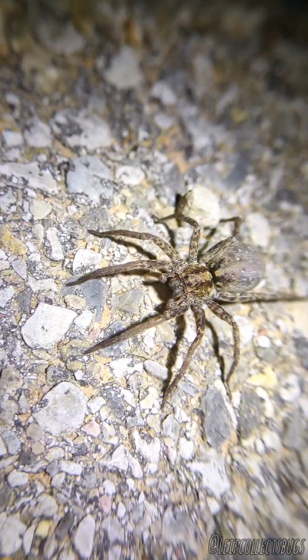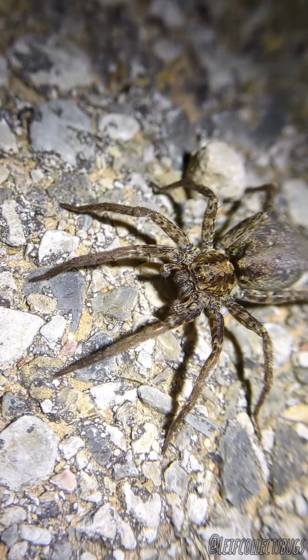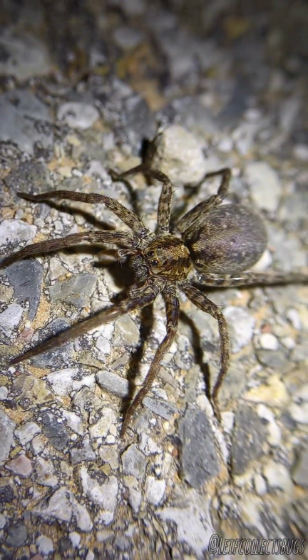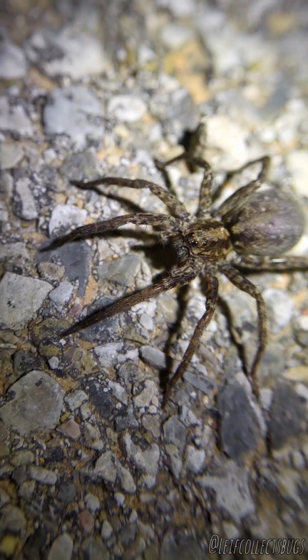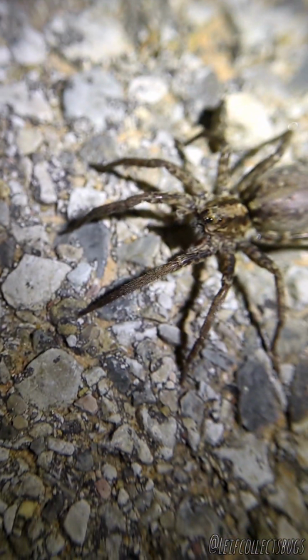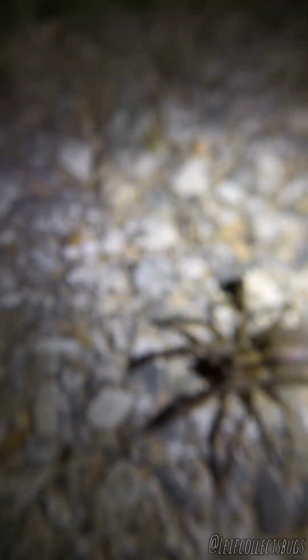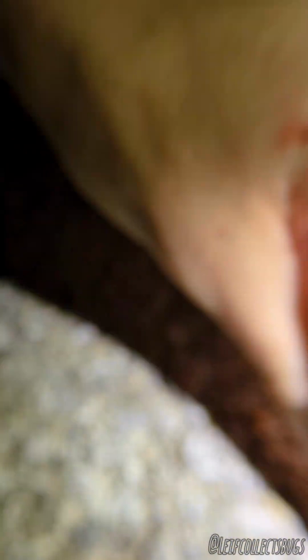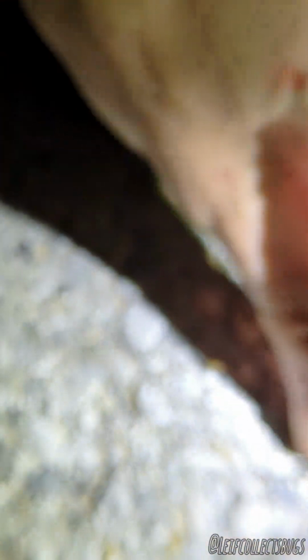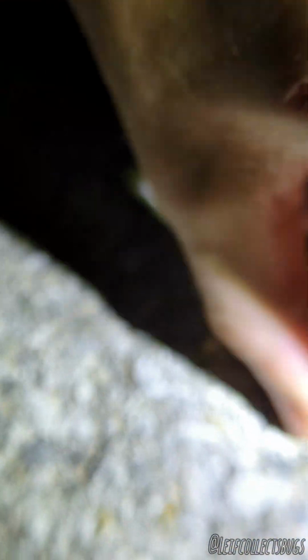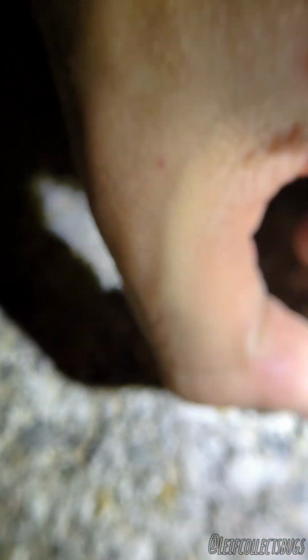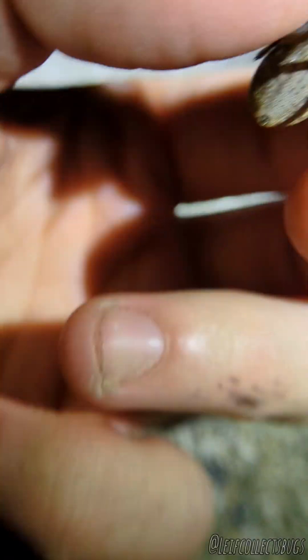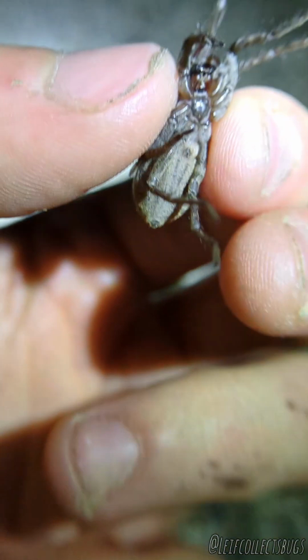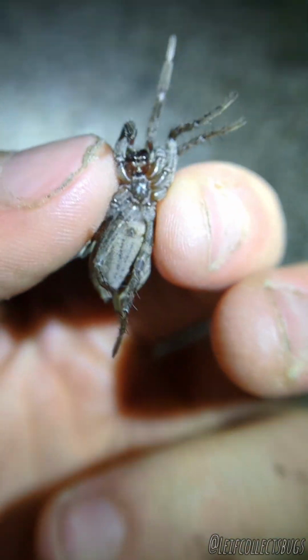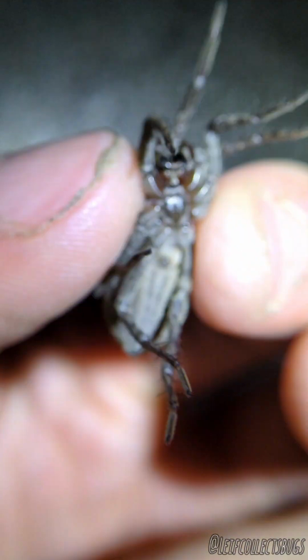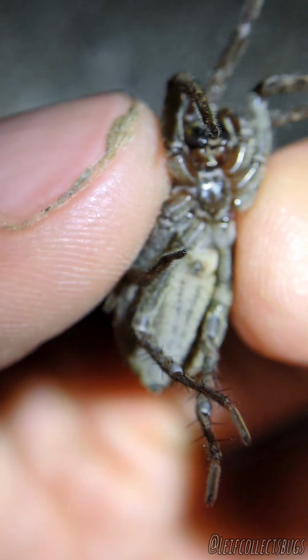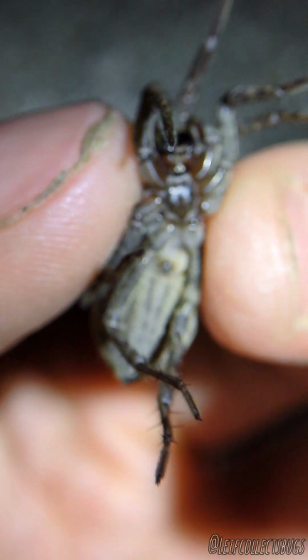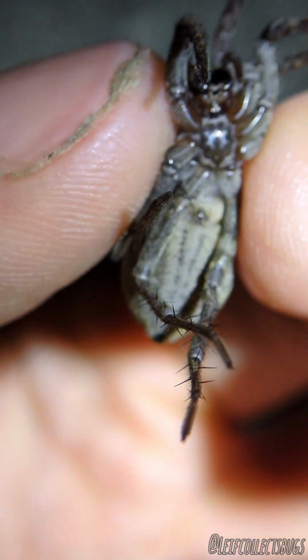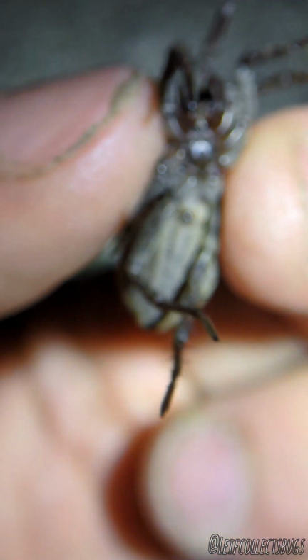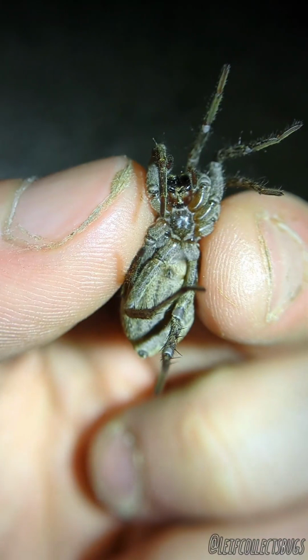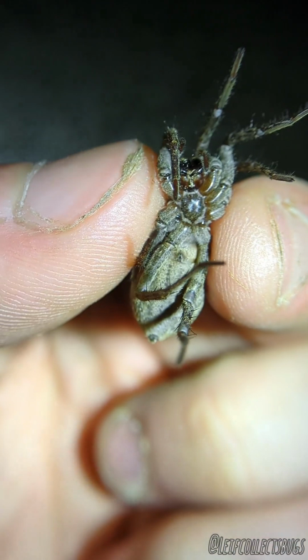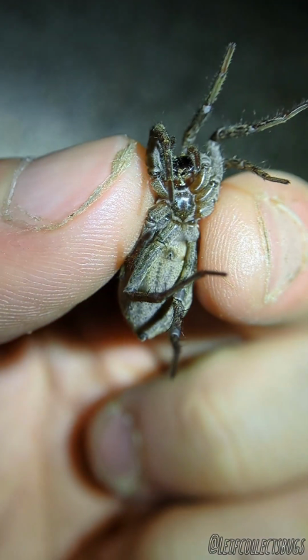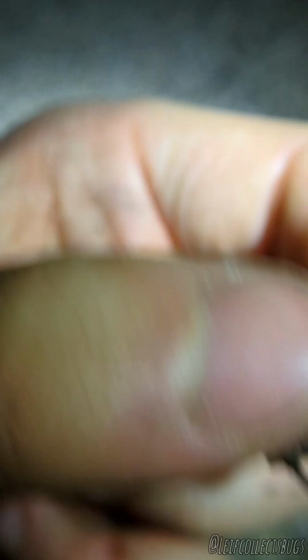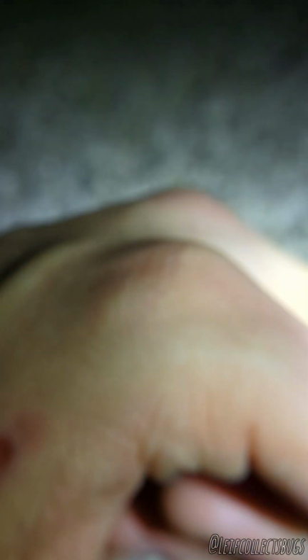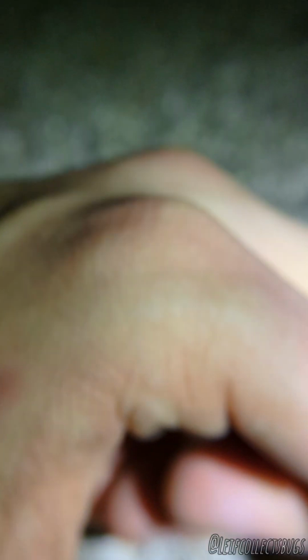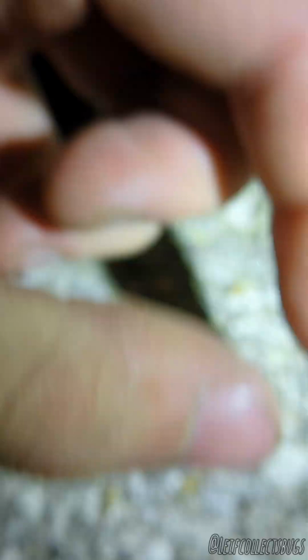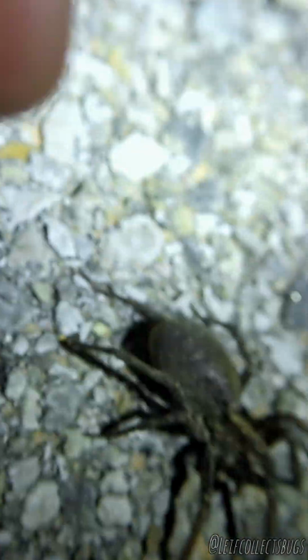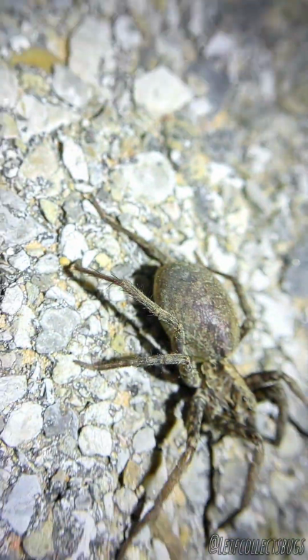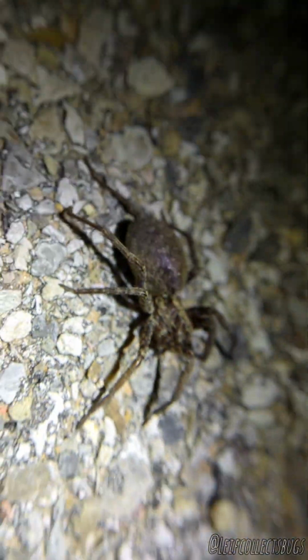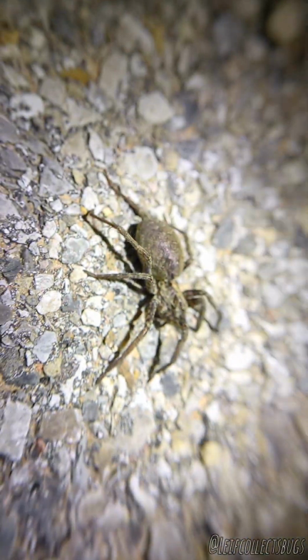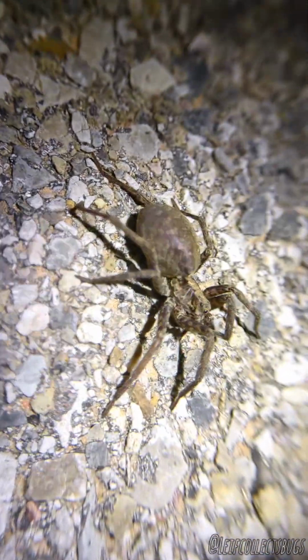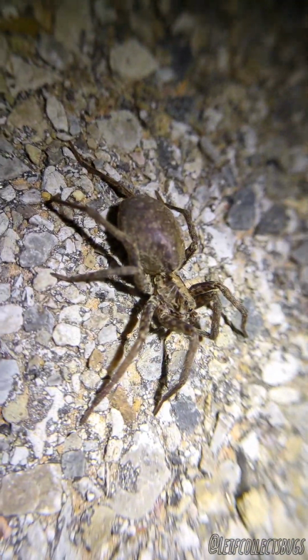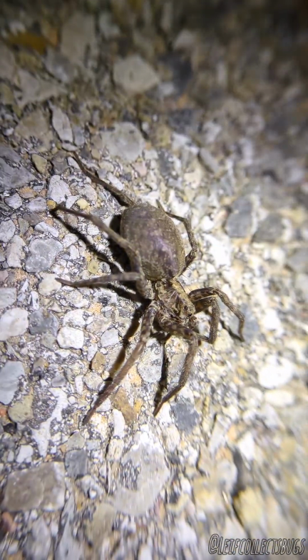There is the female to that male we've been looking for. This is Gladiacosa geolosa female — the ventral is light colored. There she is. Super, super cool.